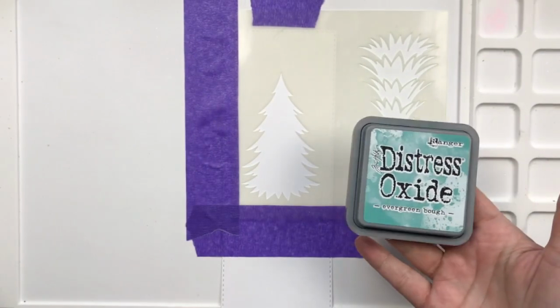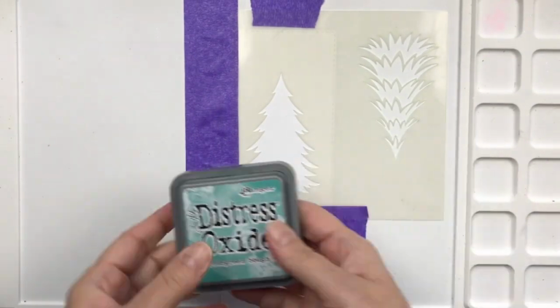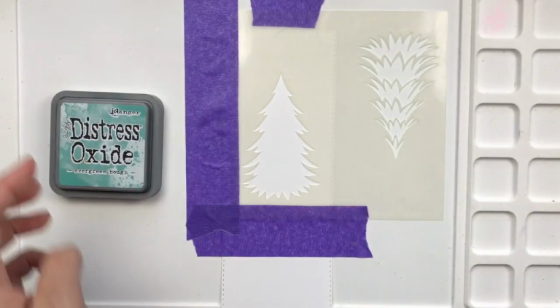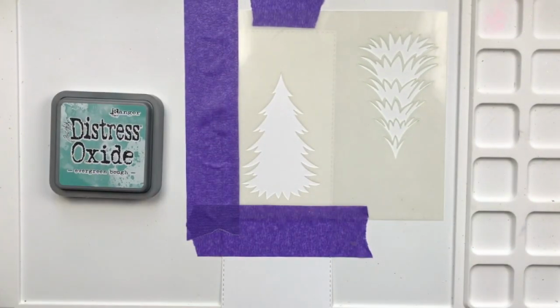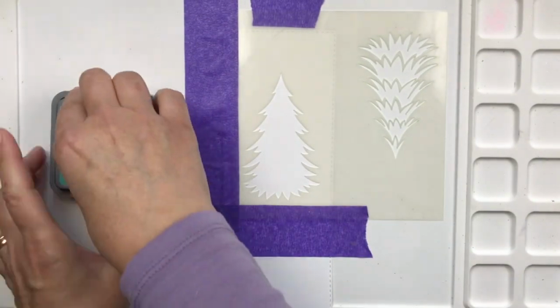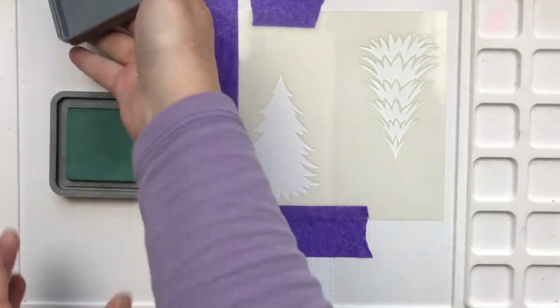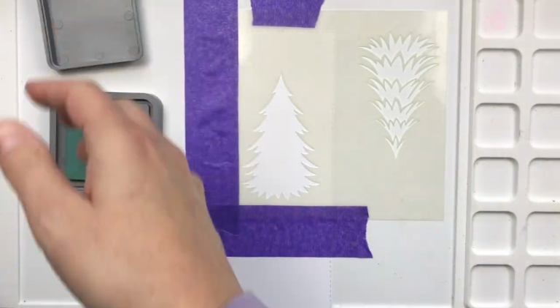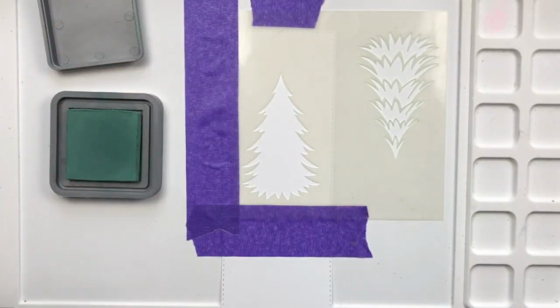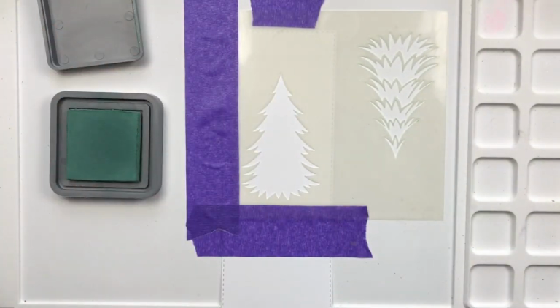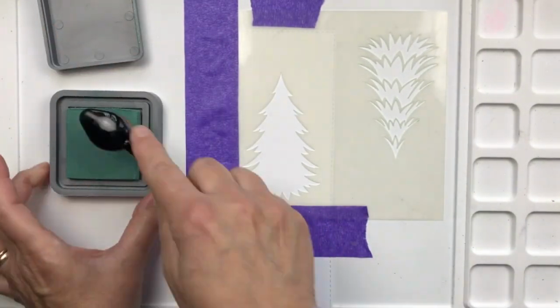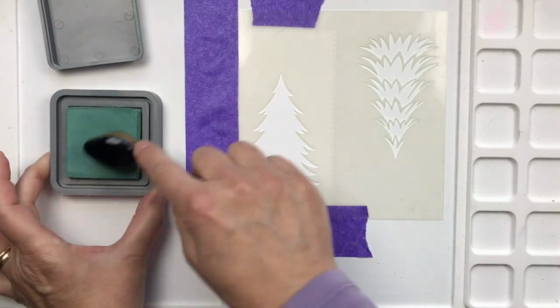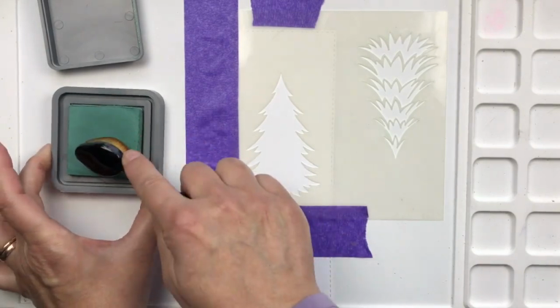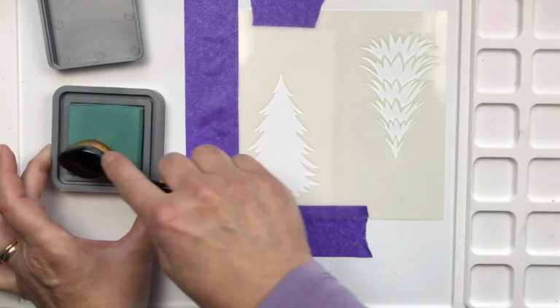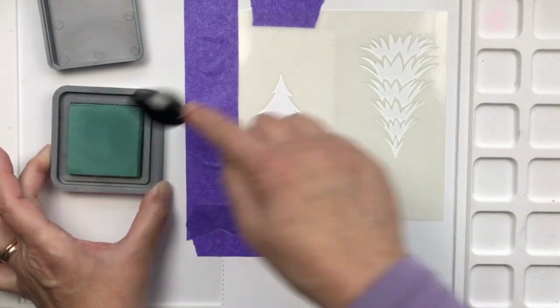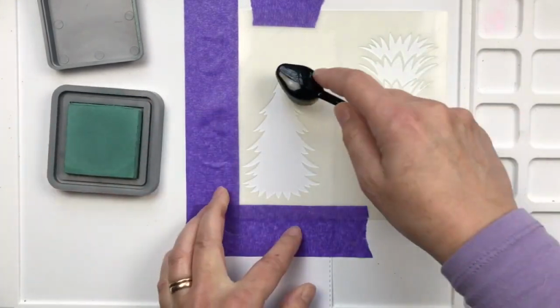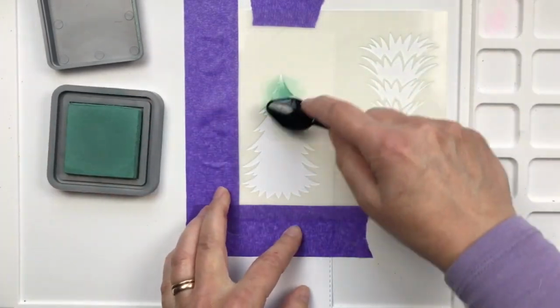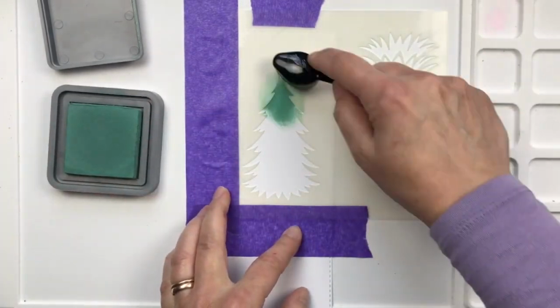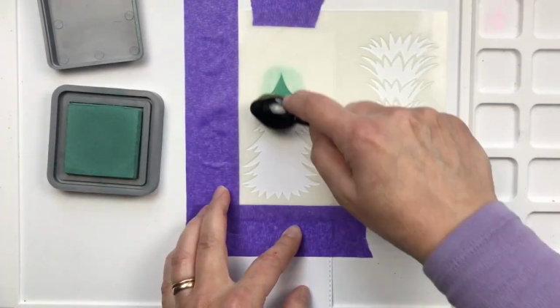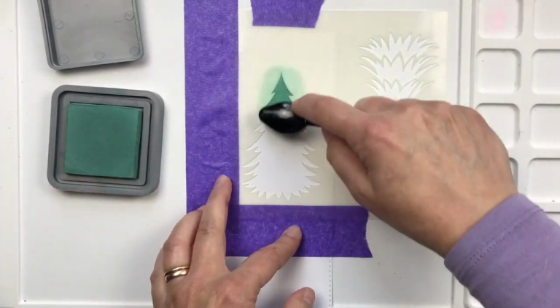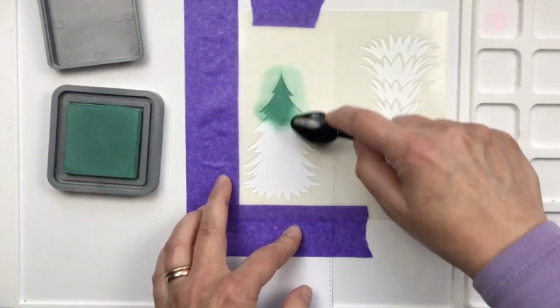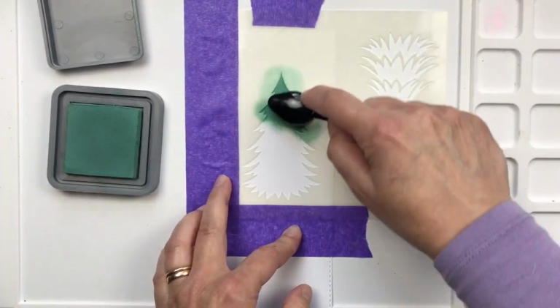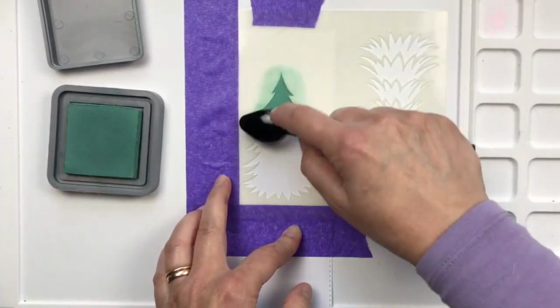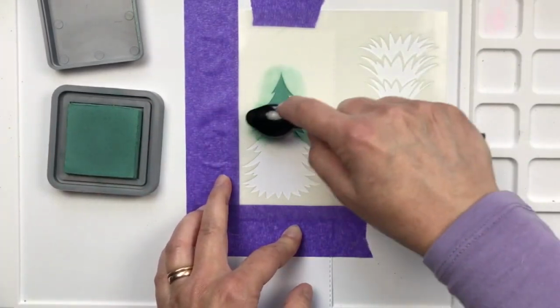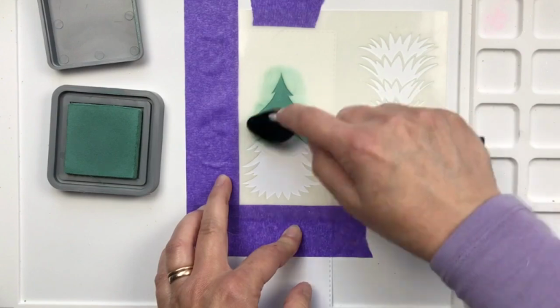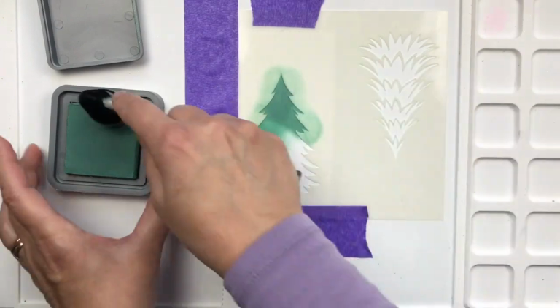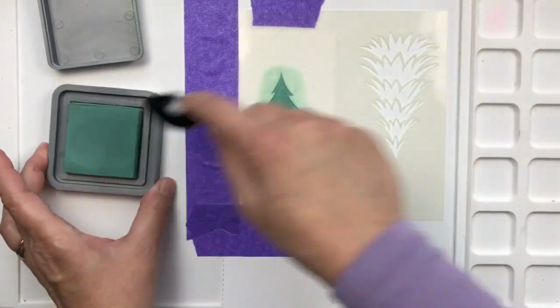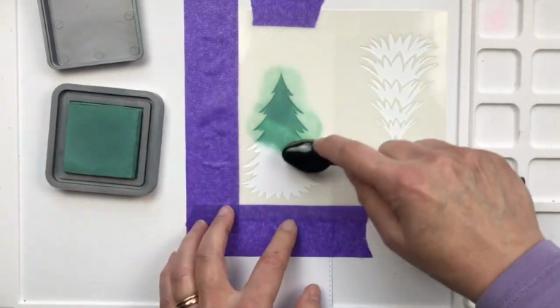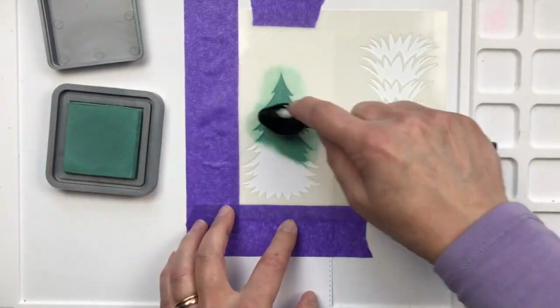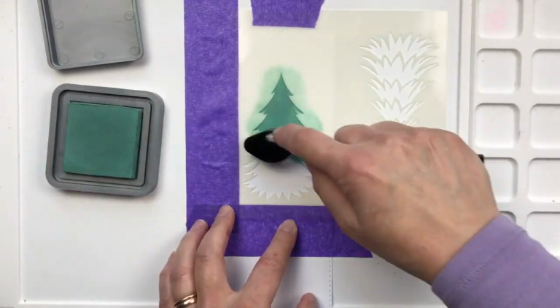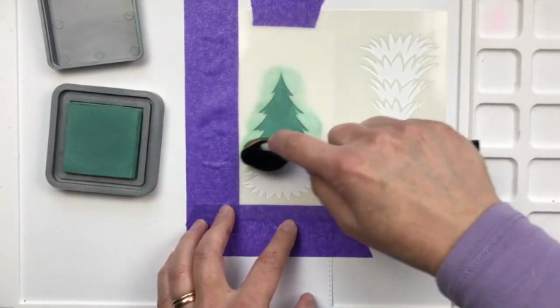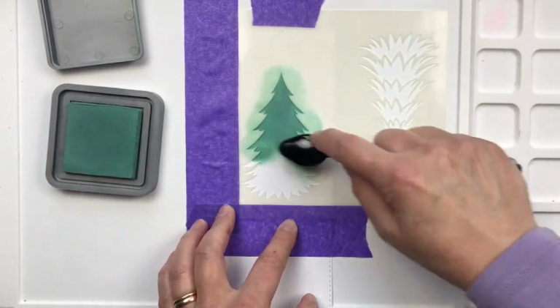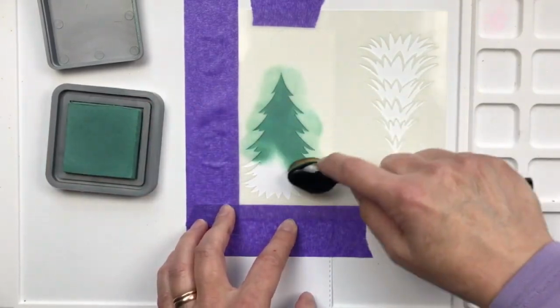The first color I'll be using is Evergreen Bough, a distress ink. I'm placing it pretty heavily on there, trying to get in all the nooks and crannies using the blending buddy.